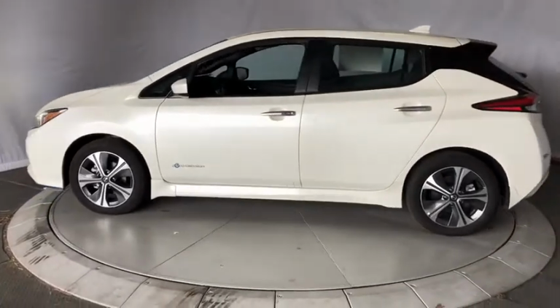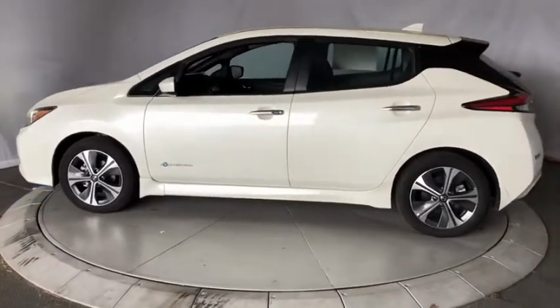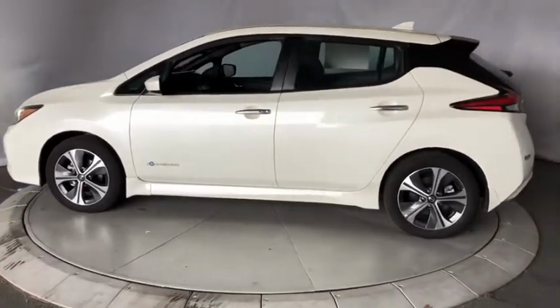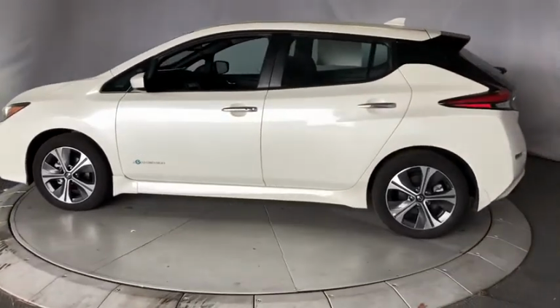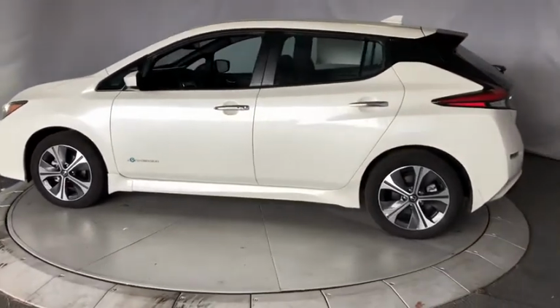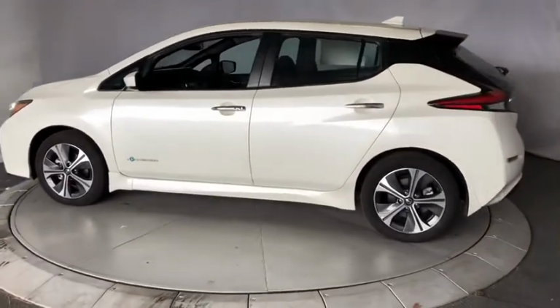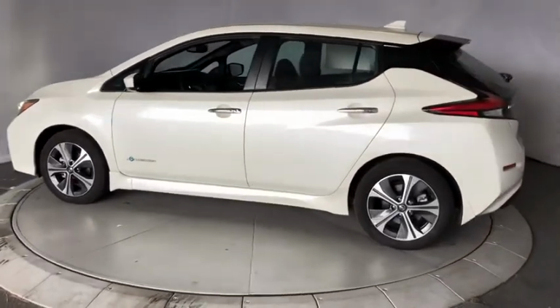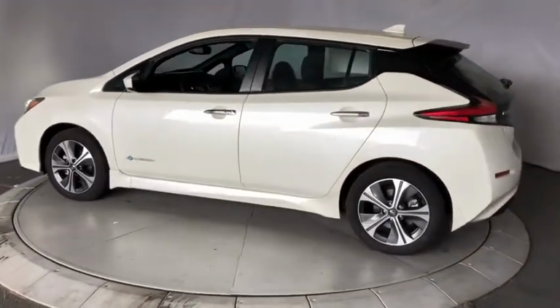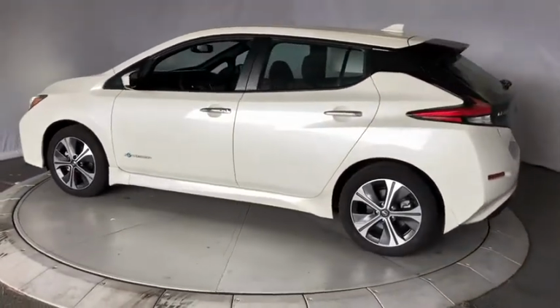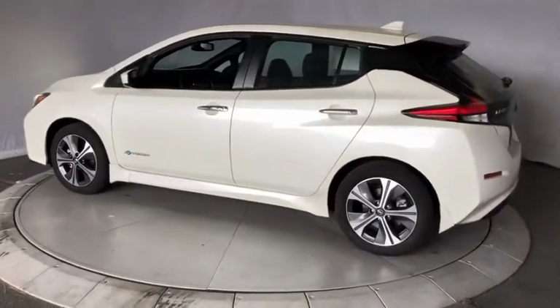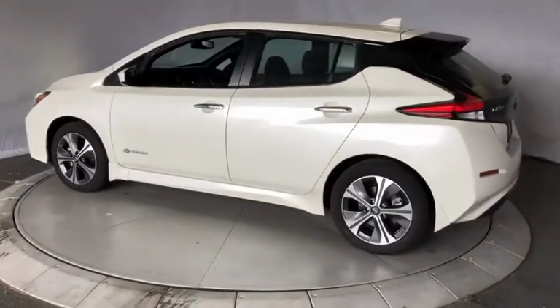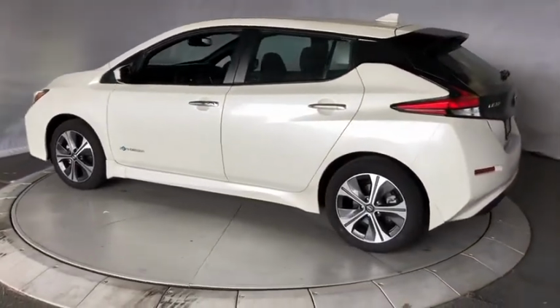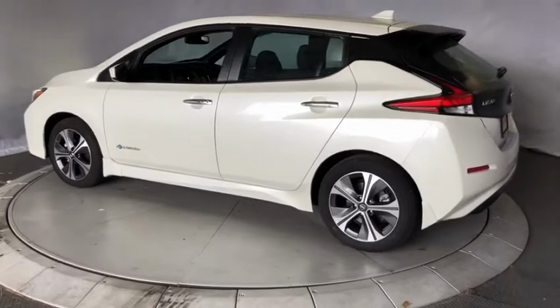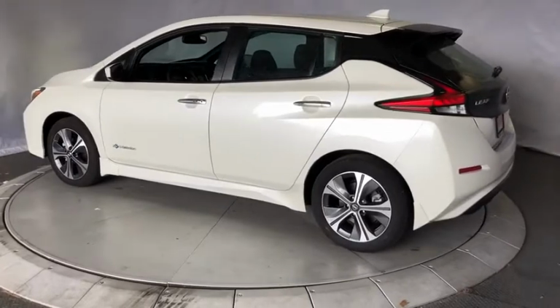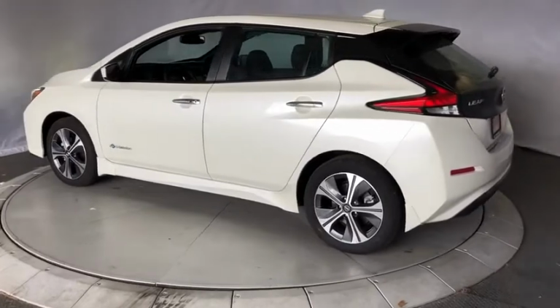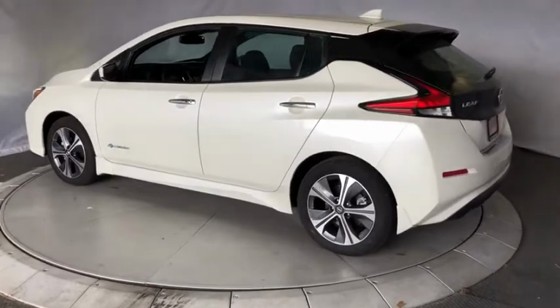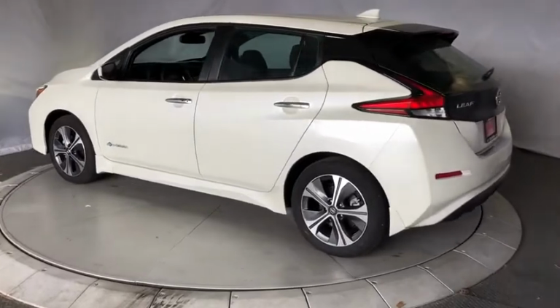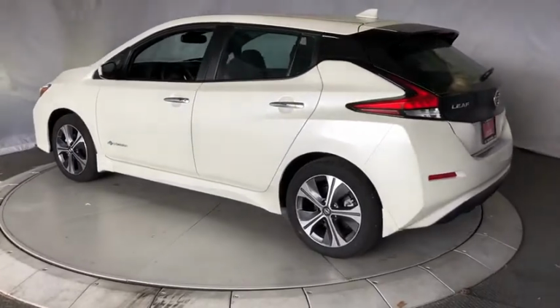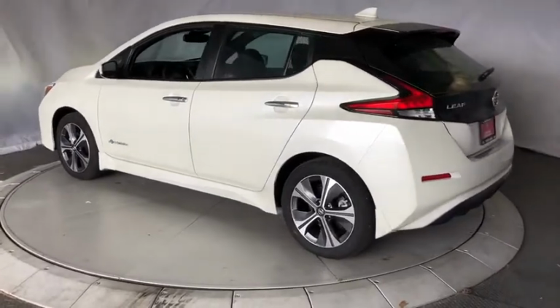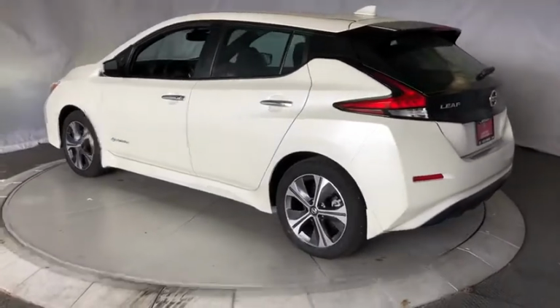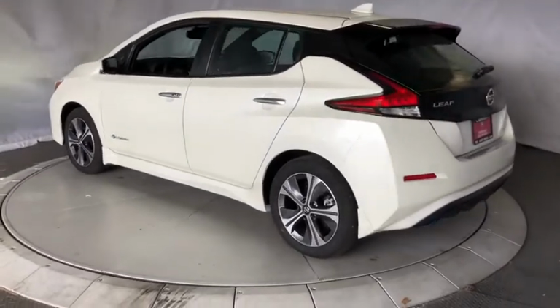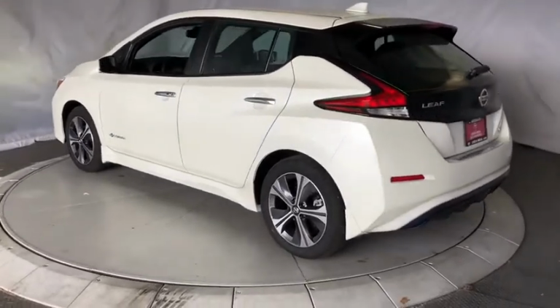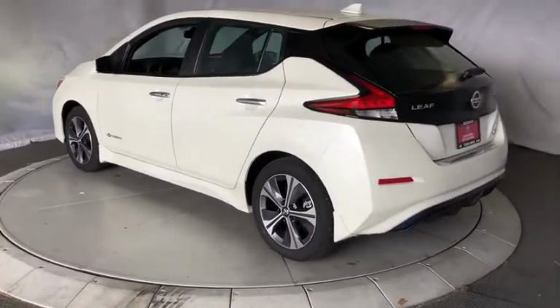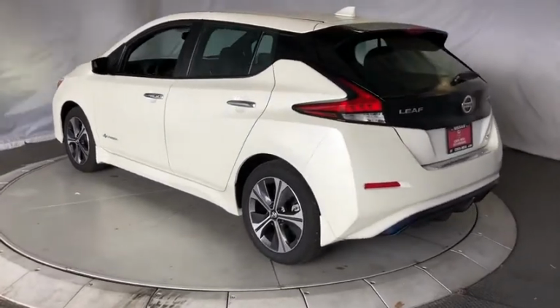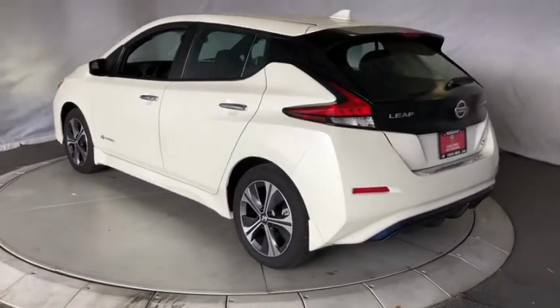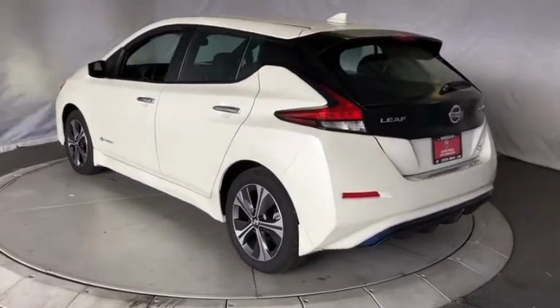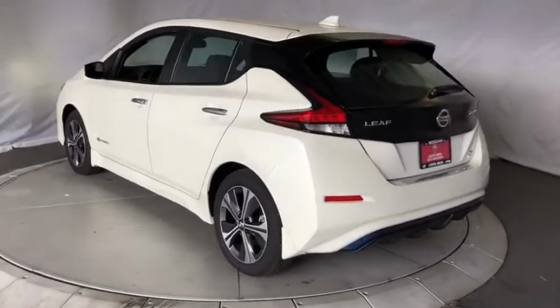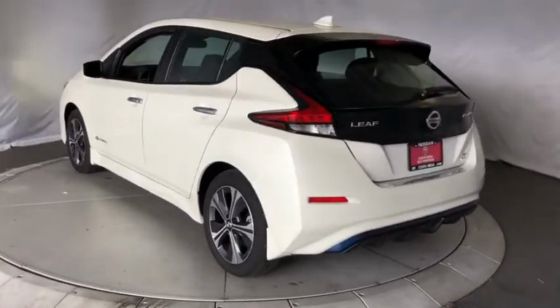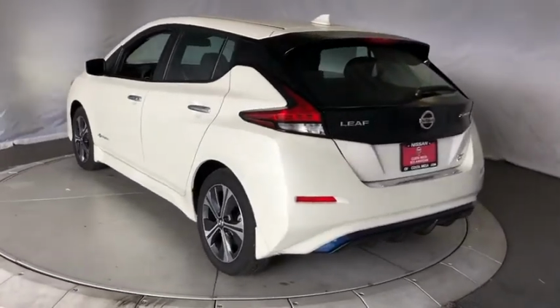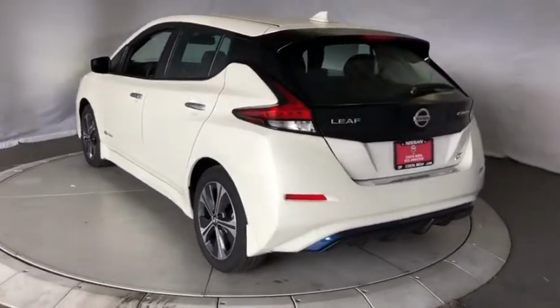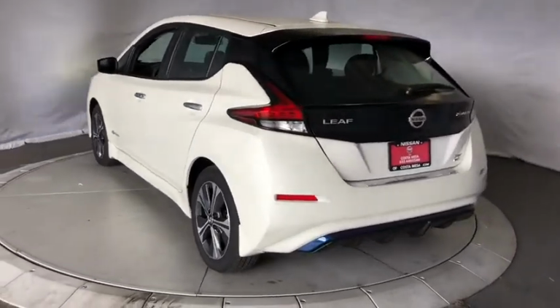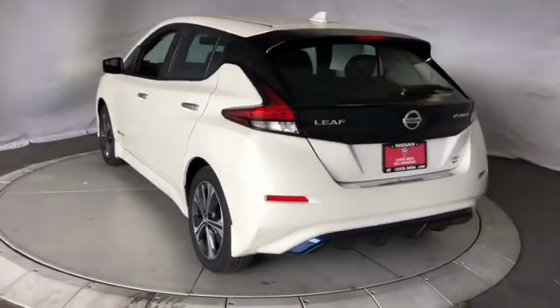Zero emissions plus zero gasoline equal more green on the road and more green in your wallet. Here are some of this vehicle's great options.